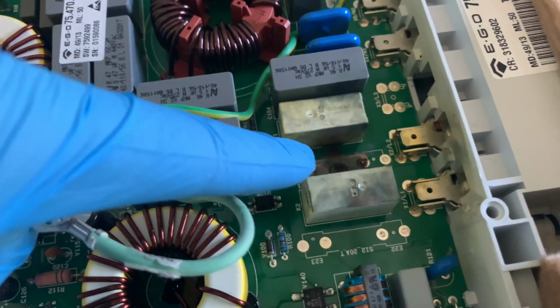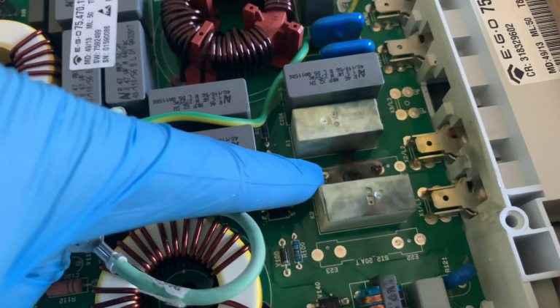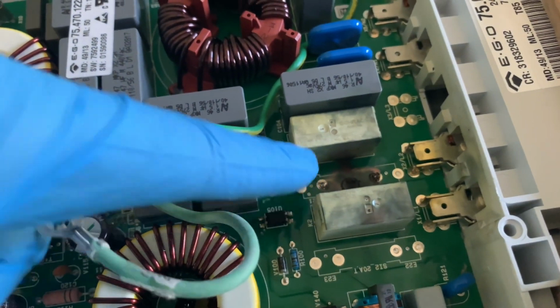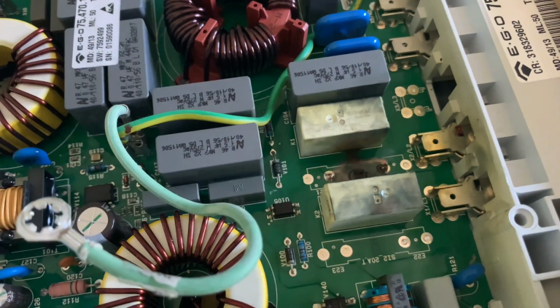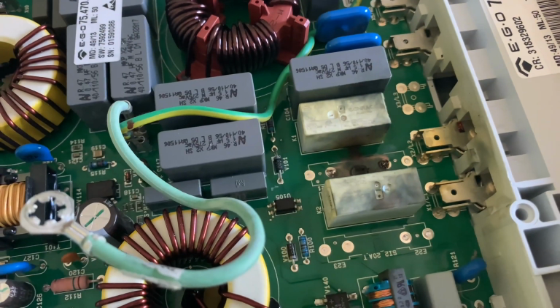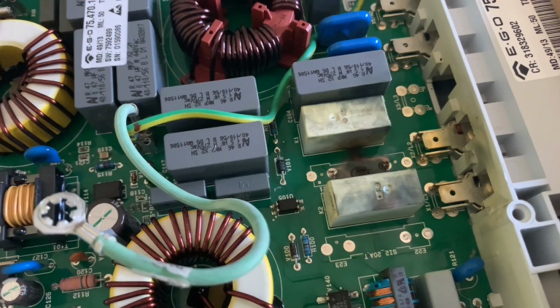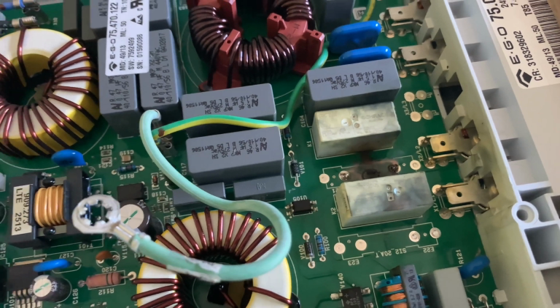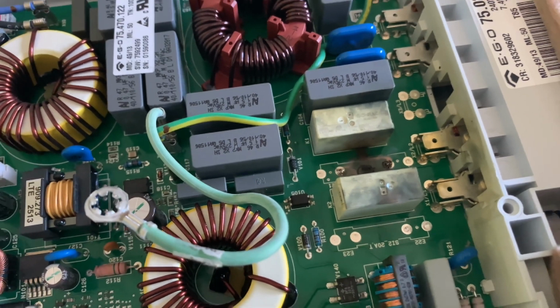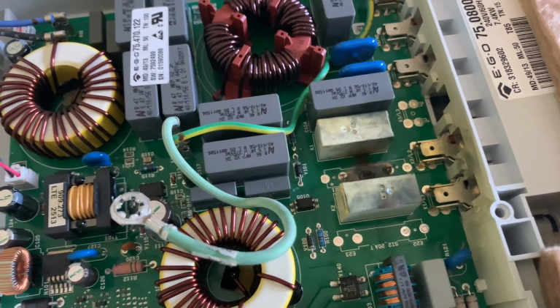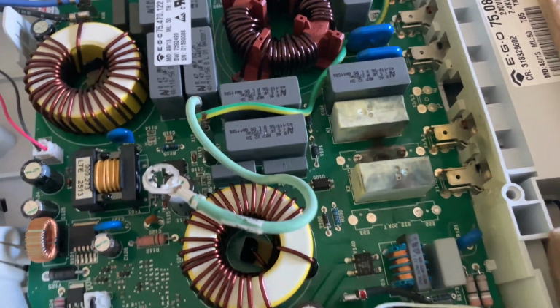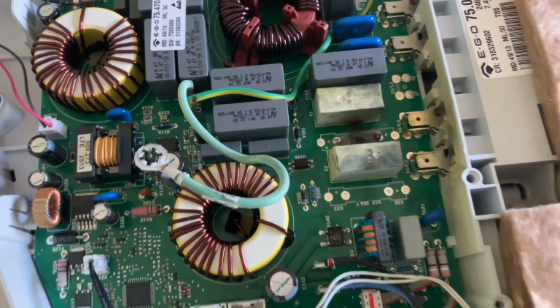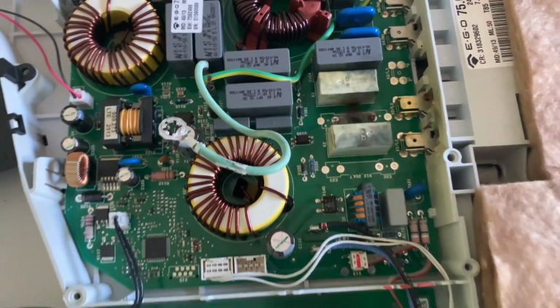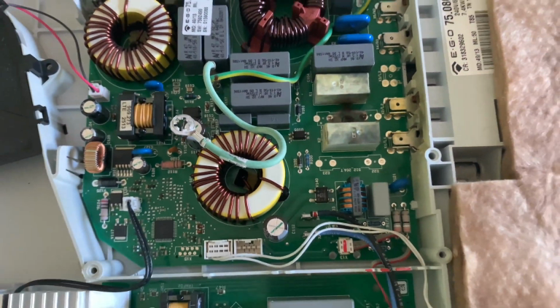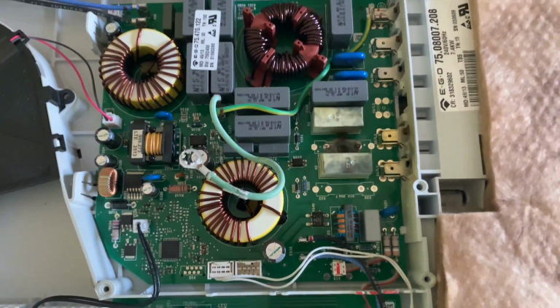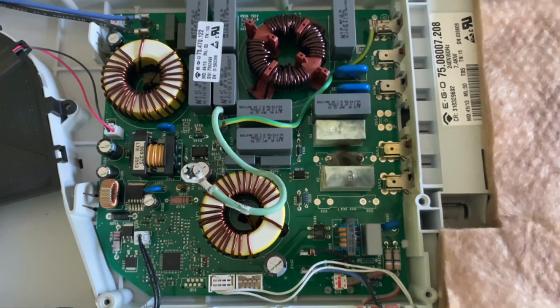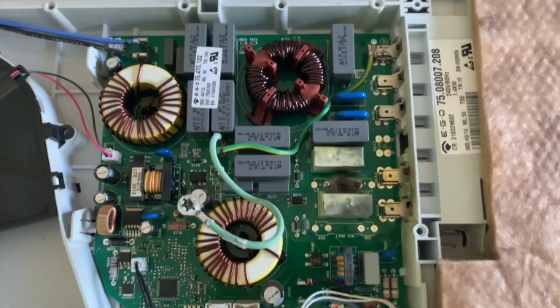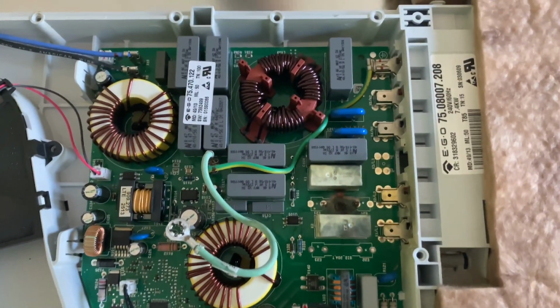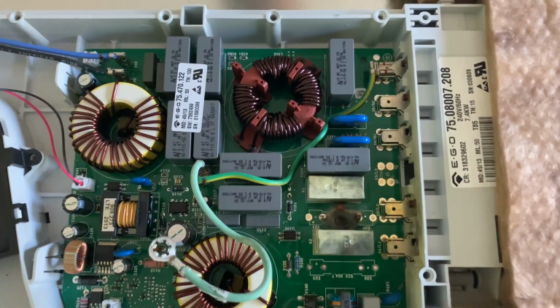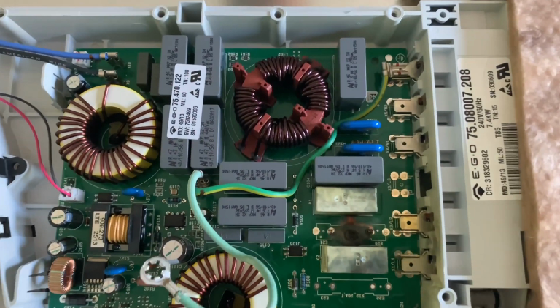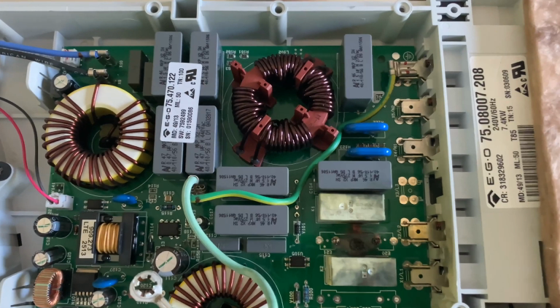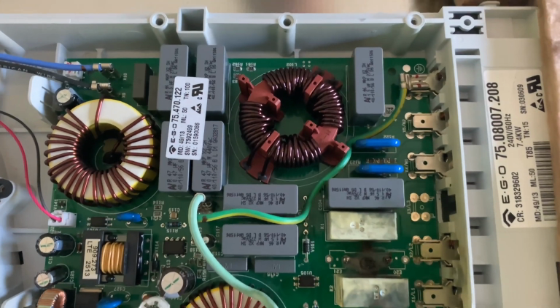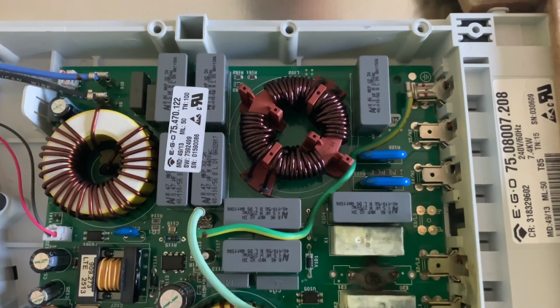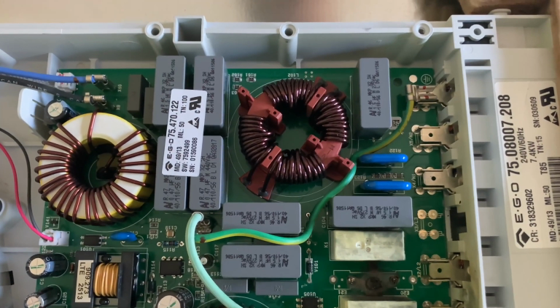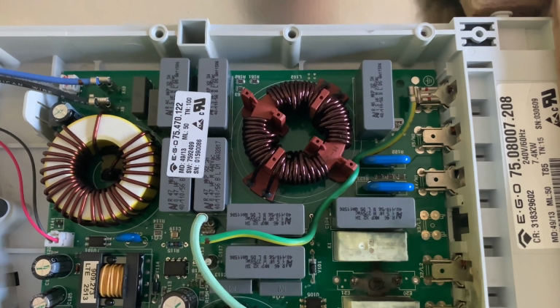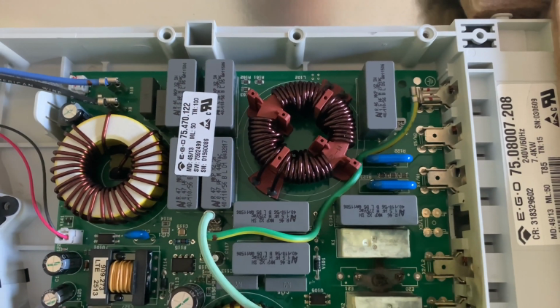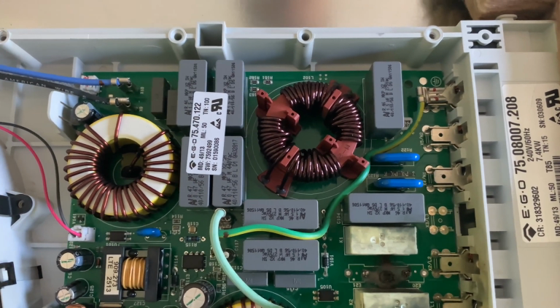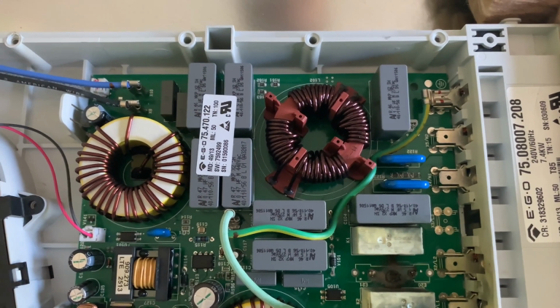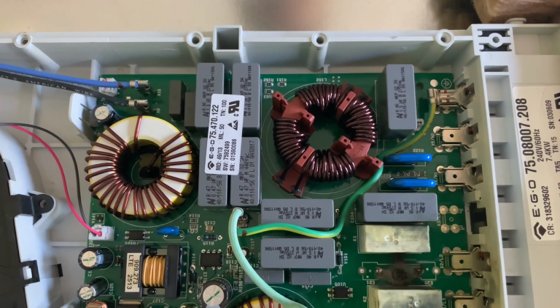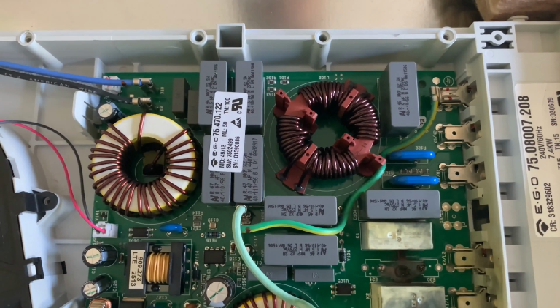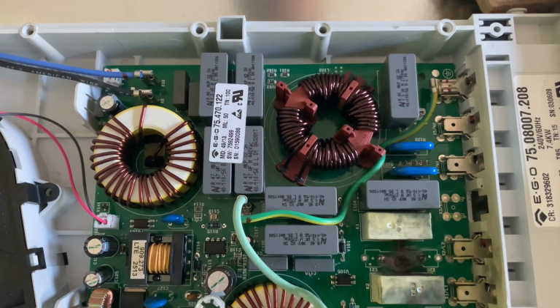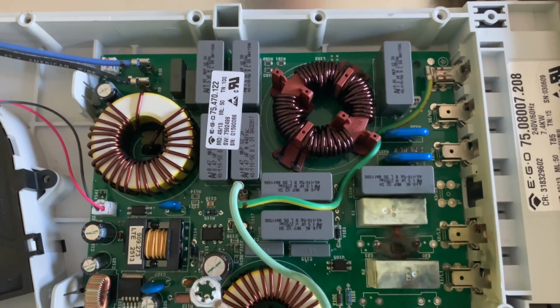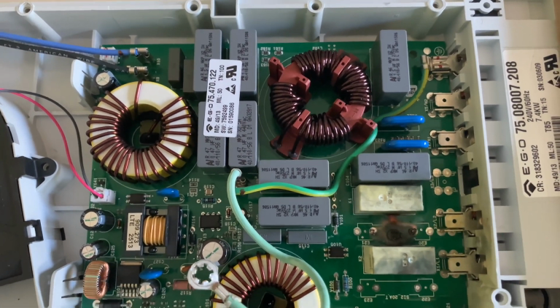This PCB fused blue. It's for the left power control board. Looking over the rest of the board, I don't see anything else obviously damaged.